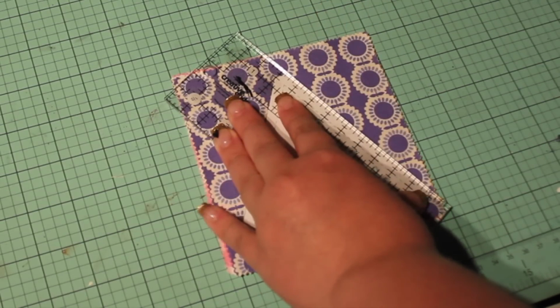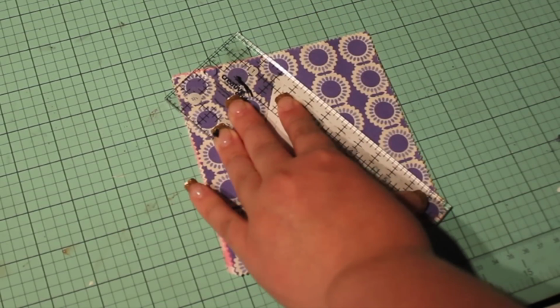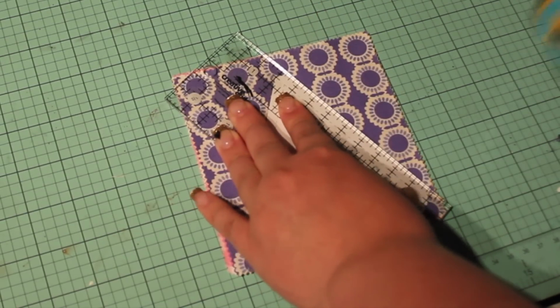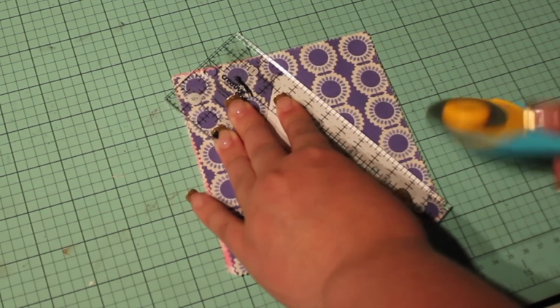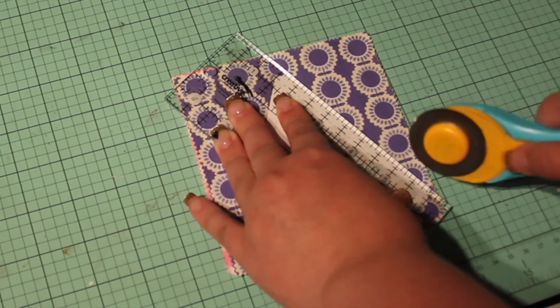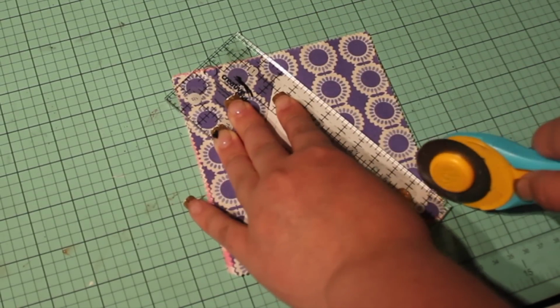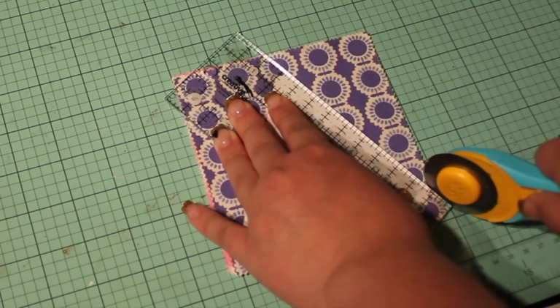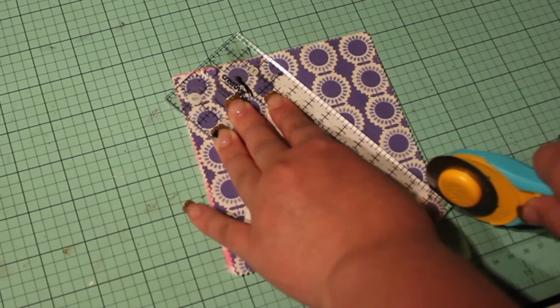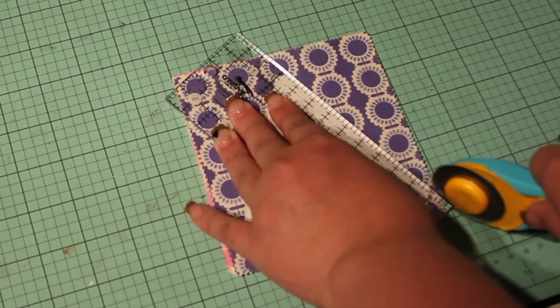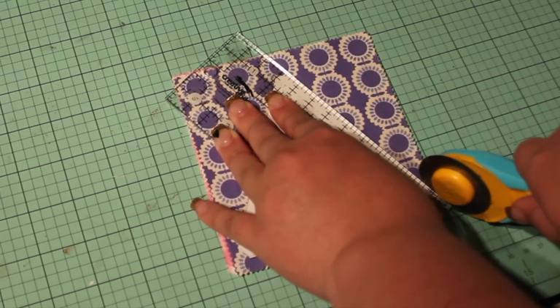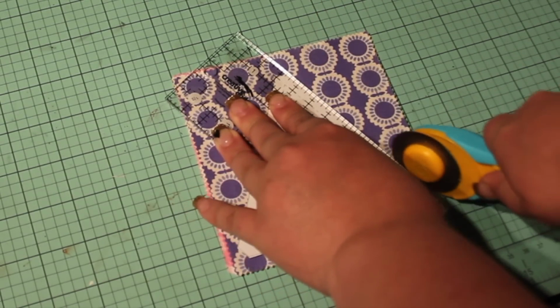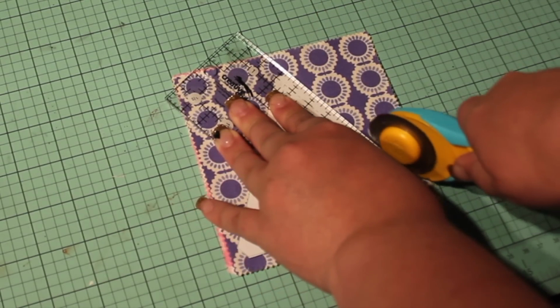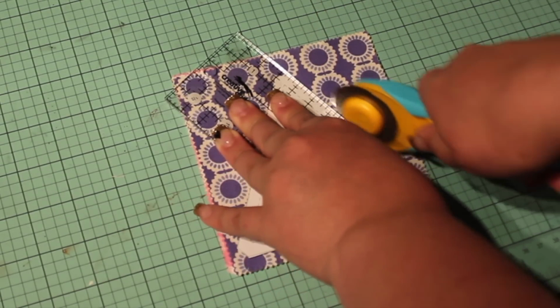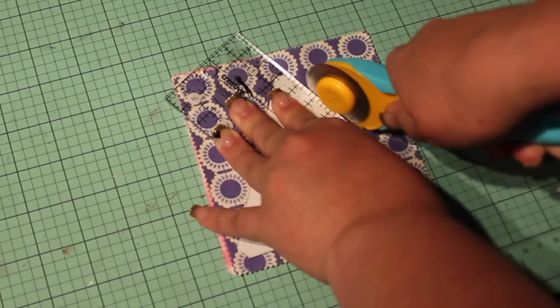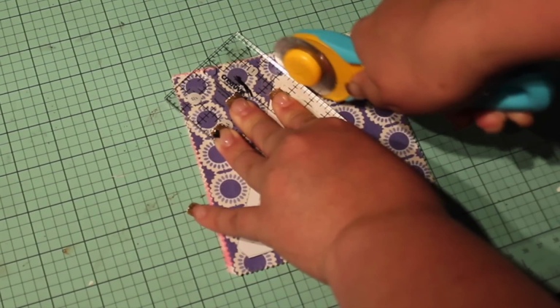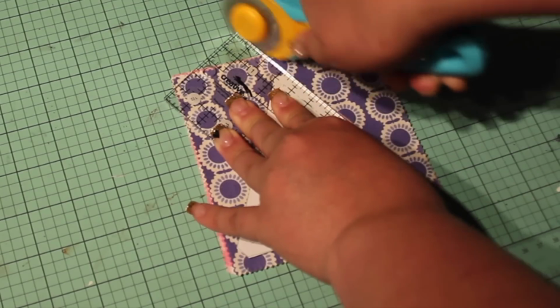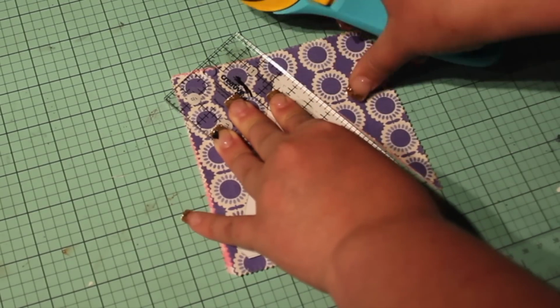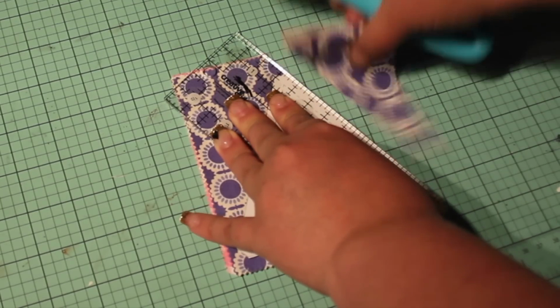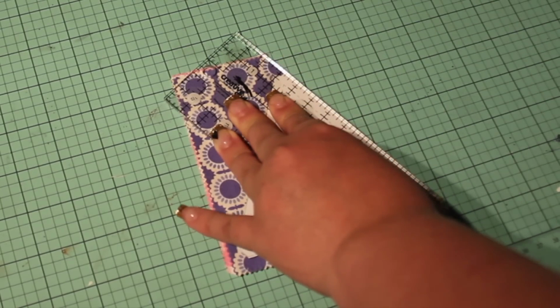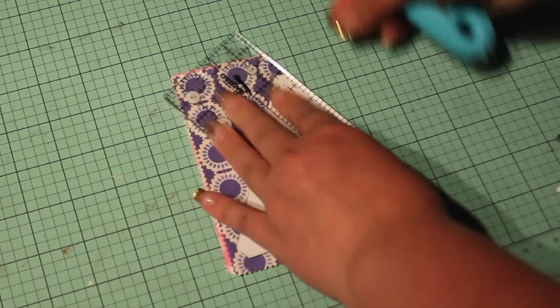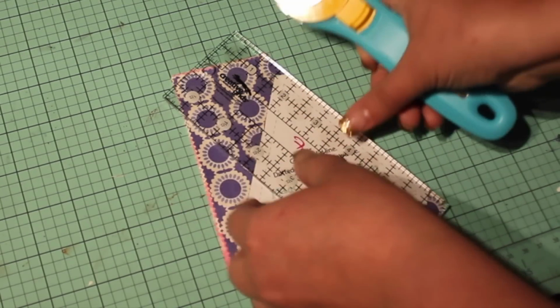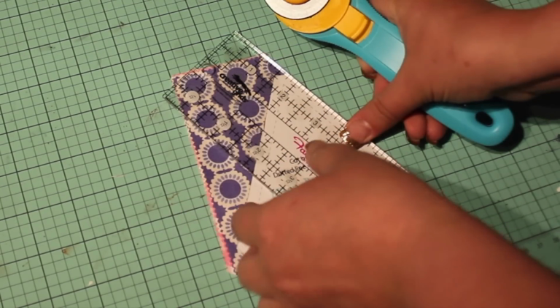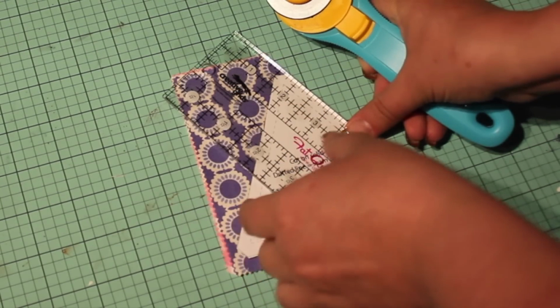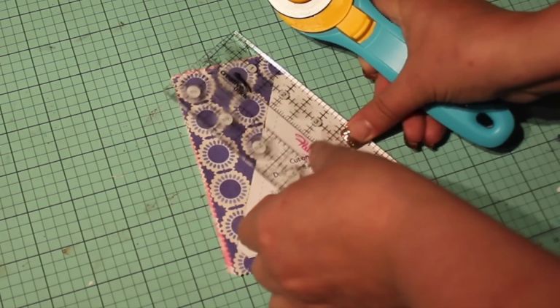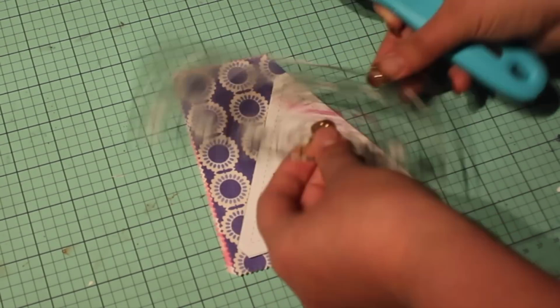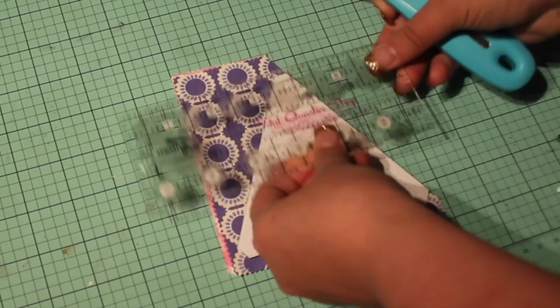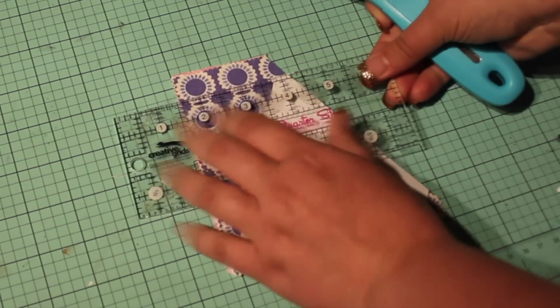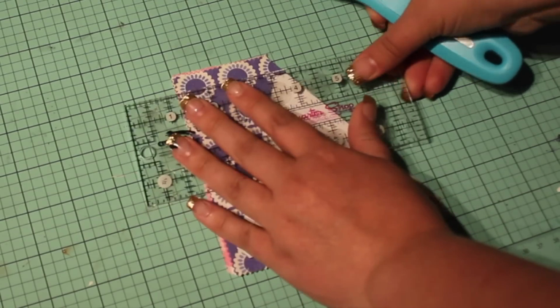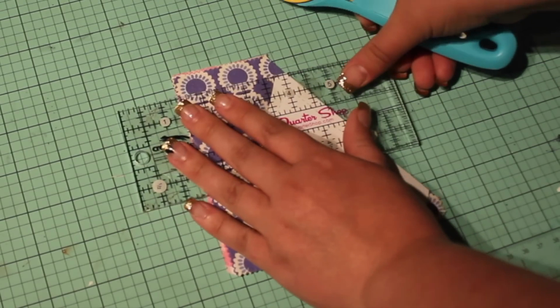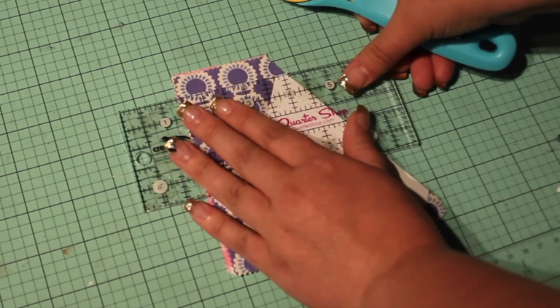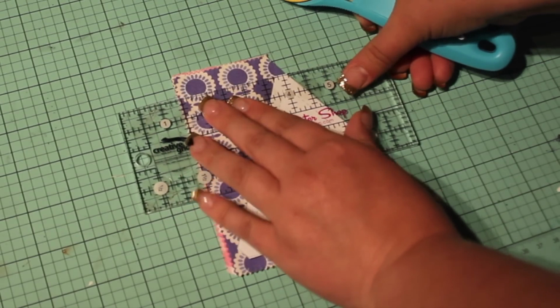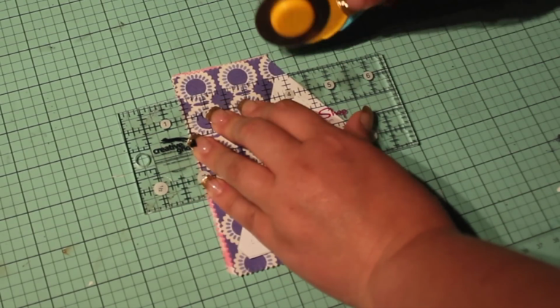Cut all sides of the triangles. Remember to always cut away from yourself. You can either rotate the cutting mat or change your position at the table.